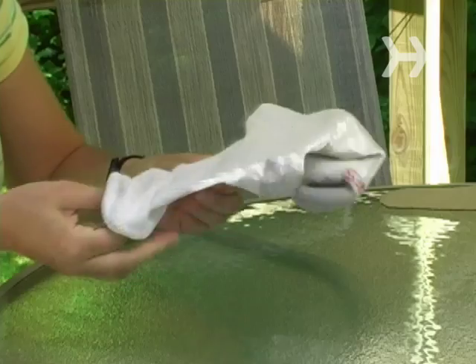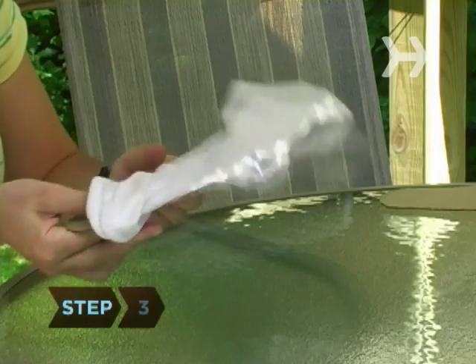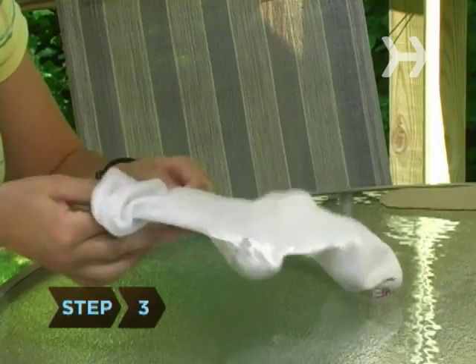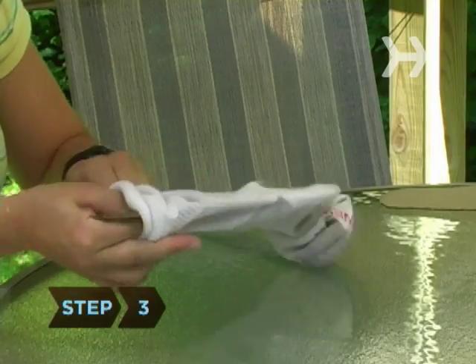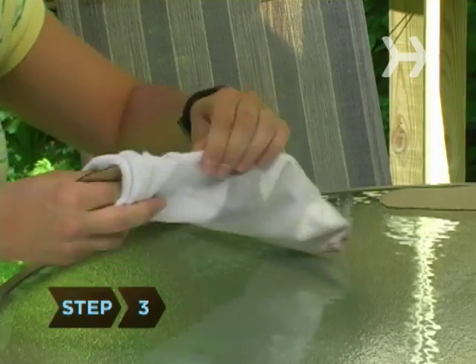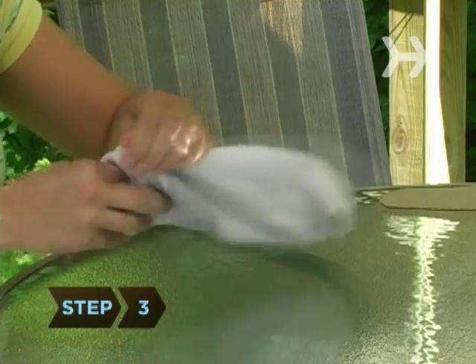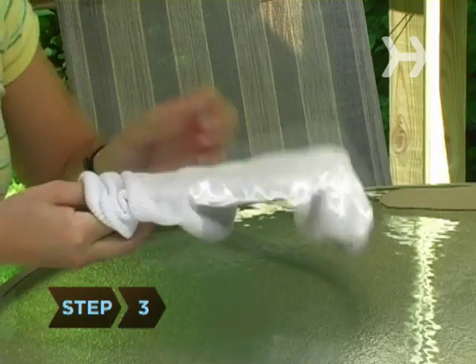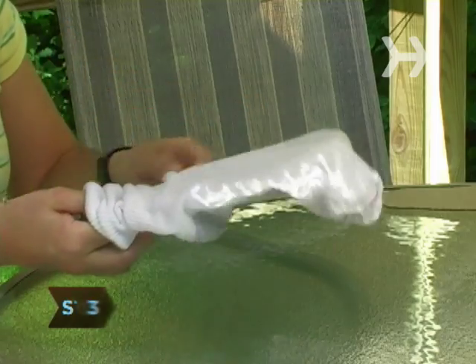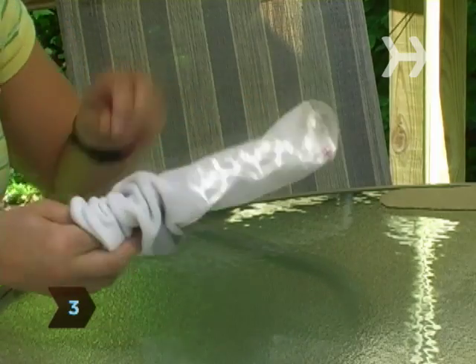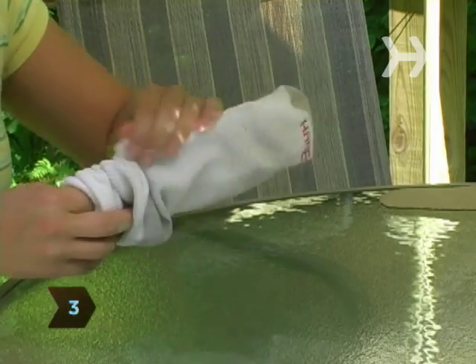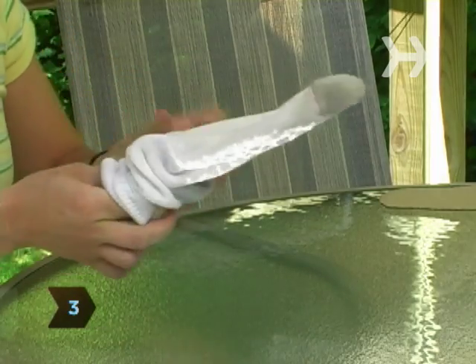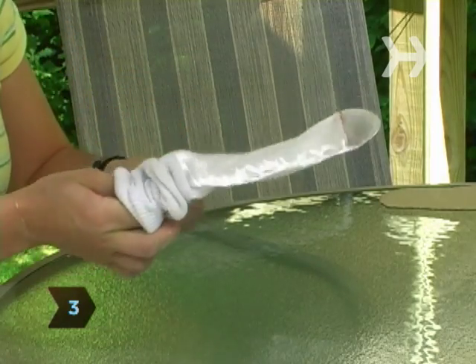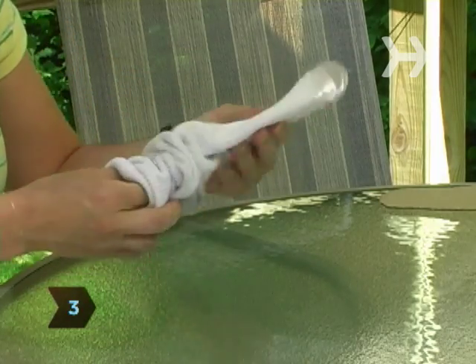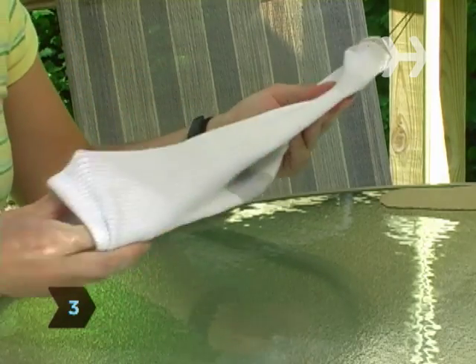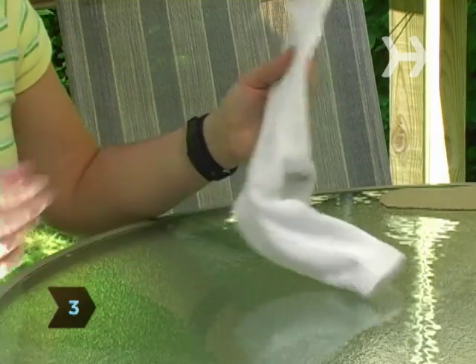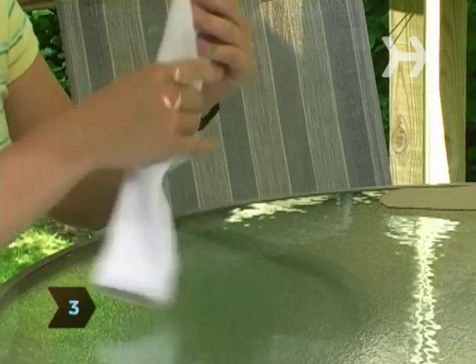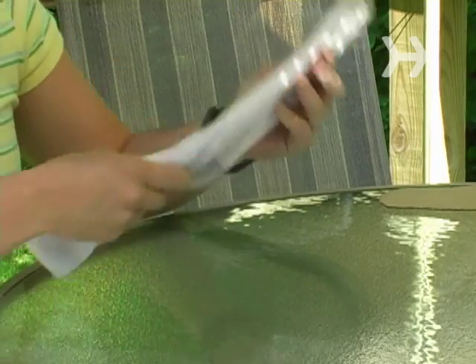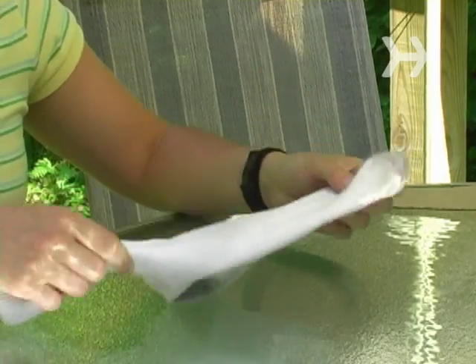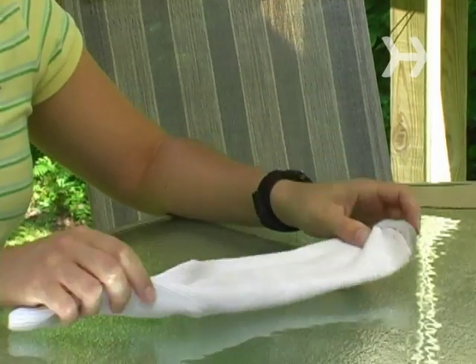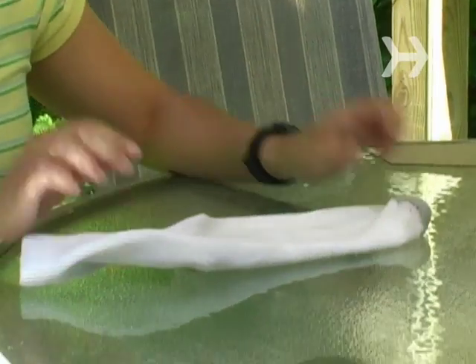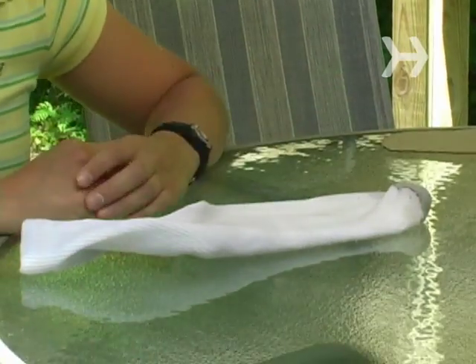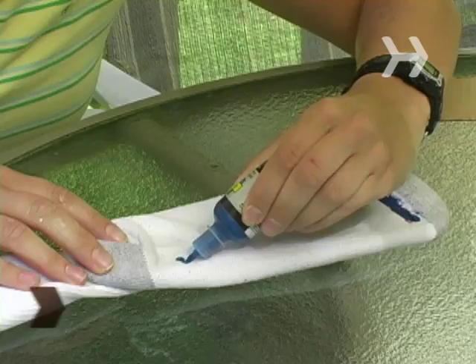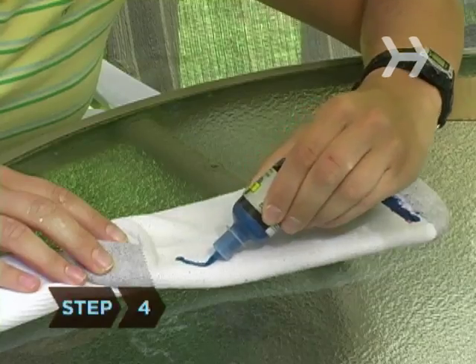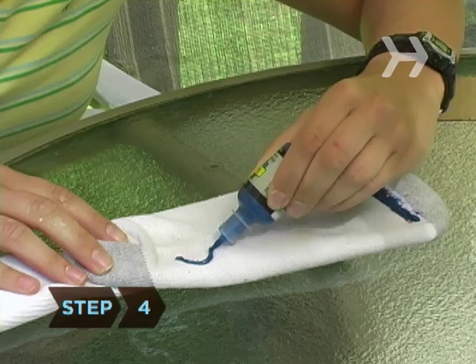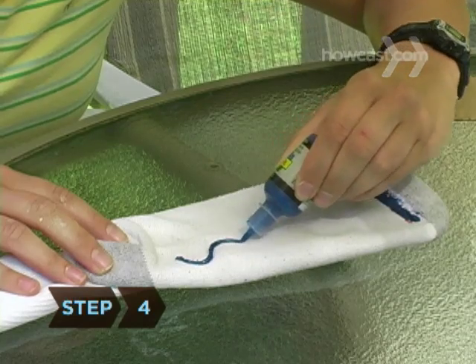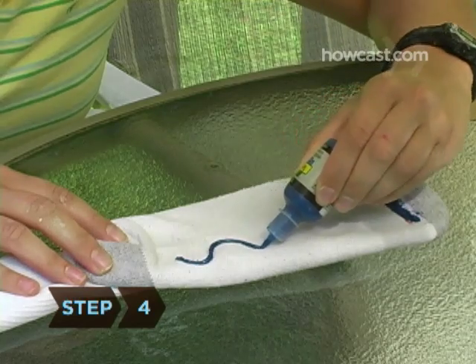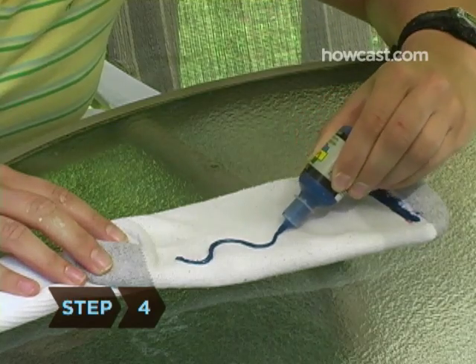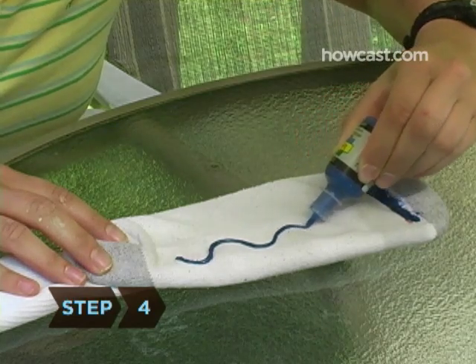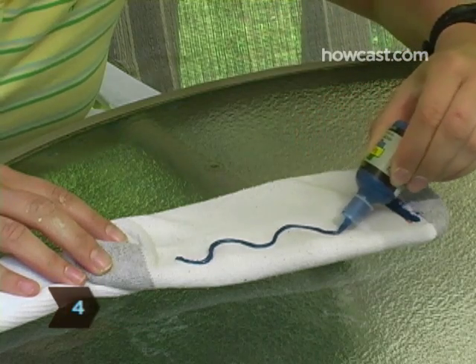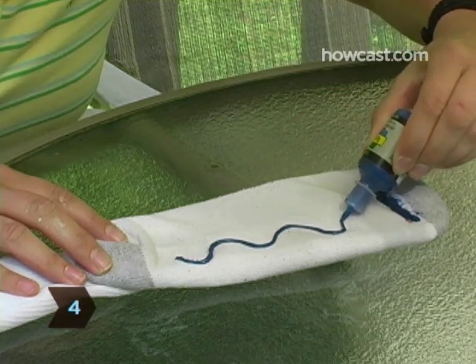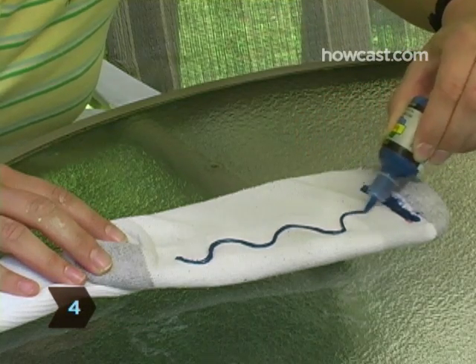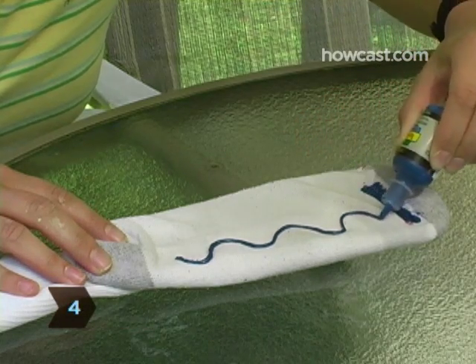Step 3: Insert a cardboard template into each sock and smooth the fabric over the template to create a flat surface. Step 4: Paint a pattern with fabric paint on your socks.